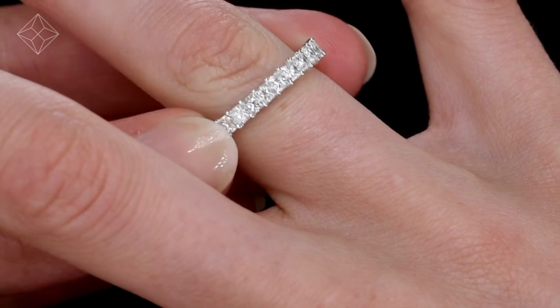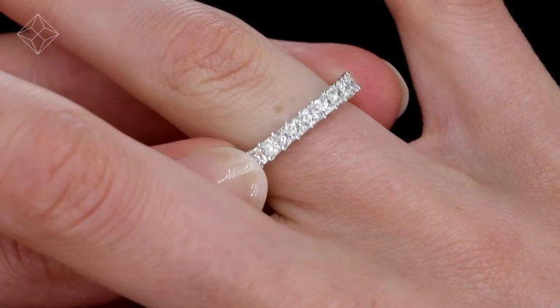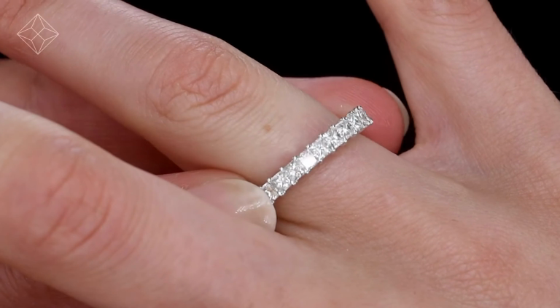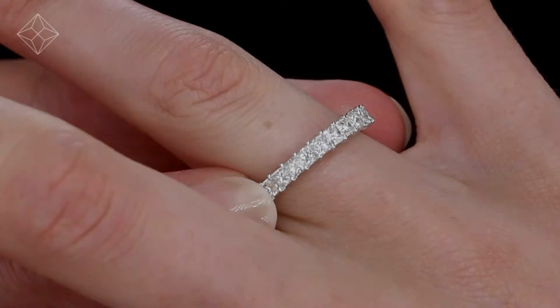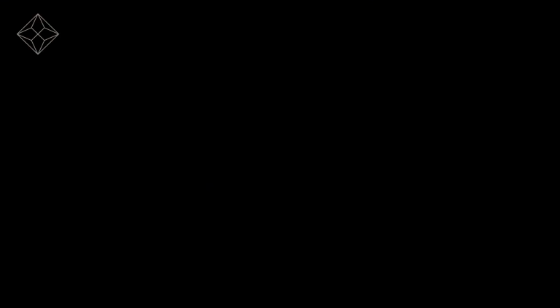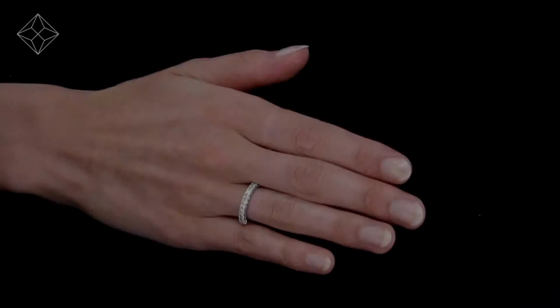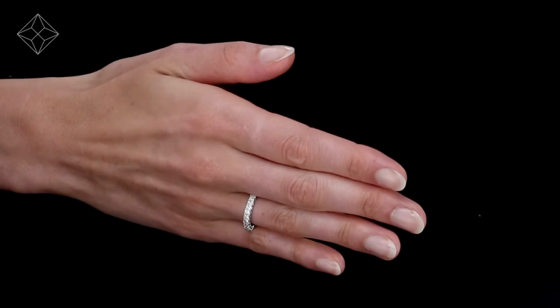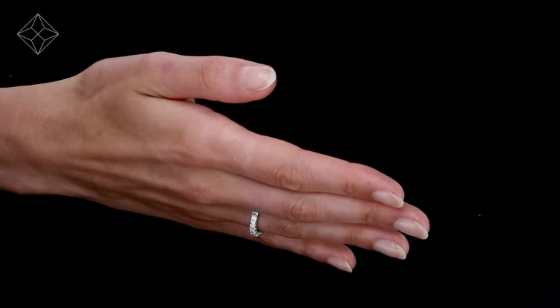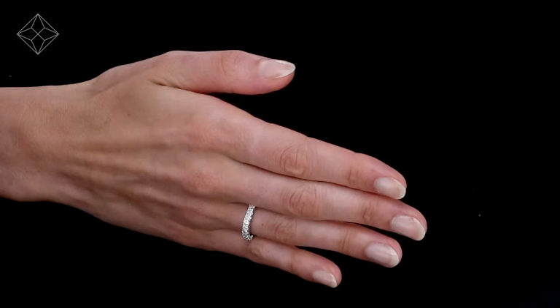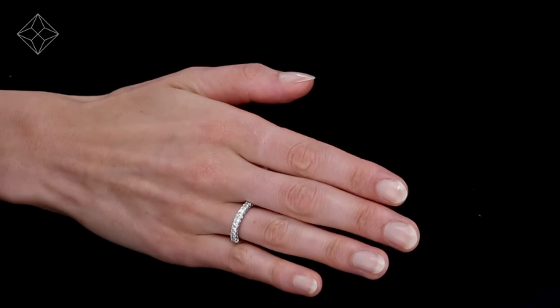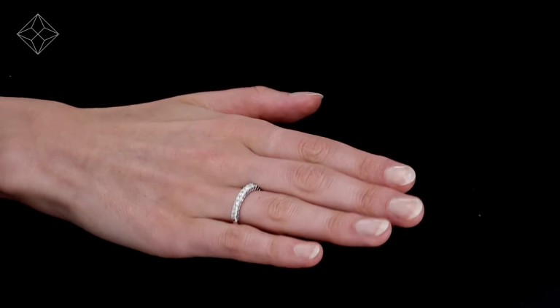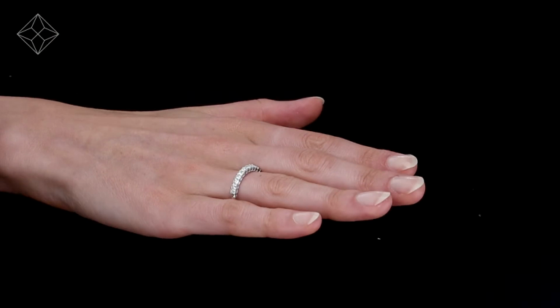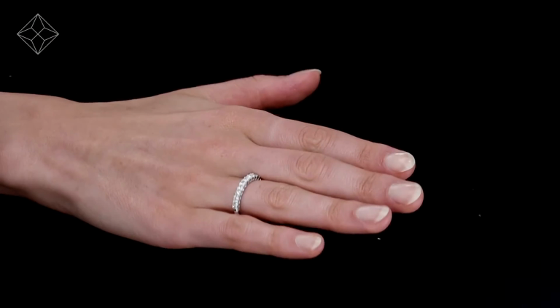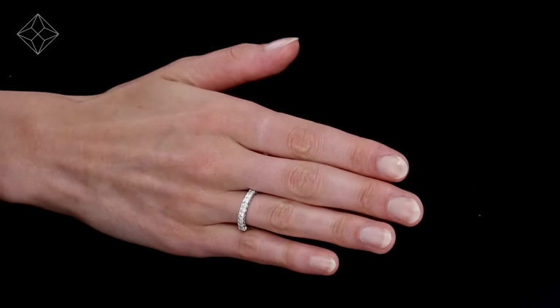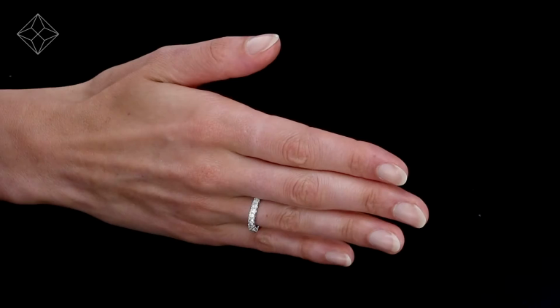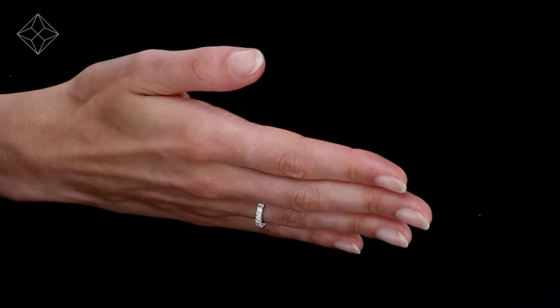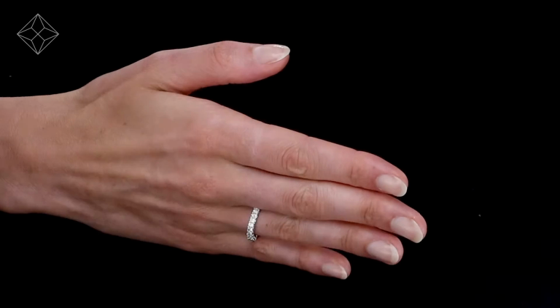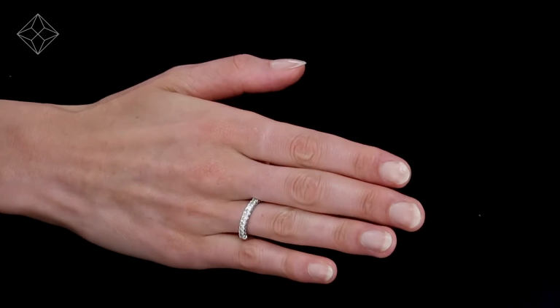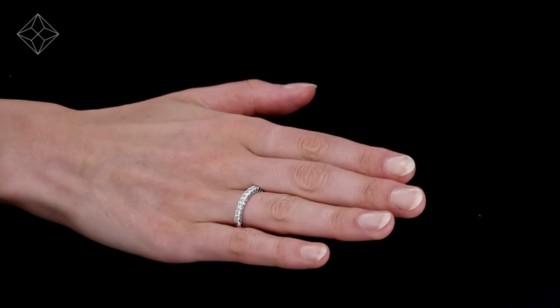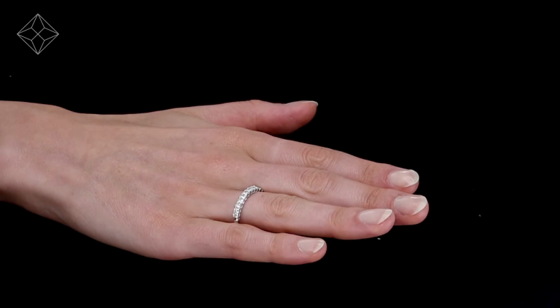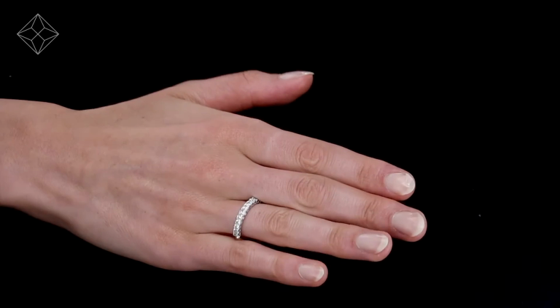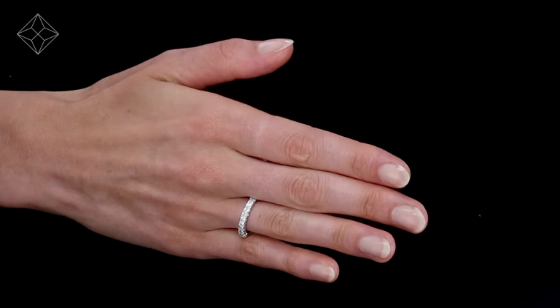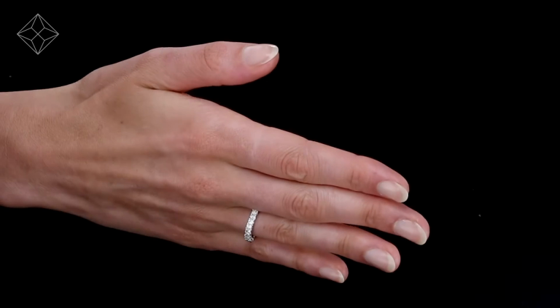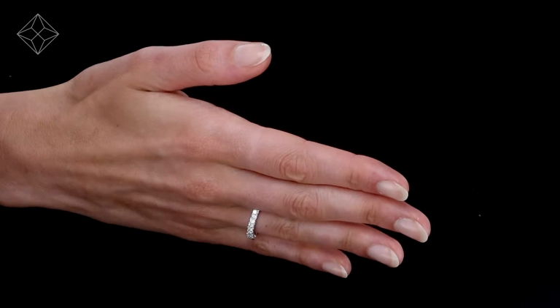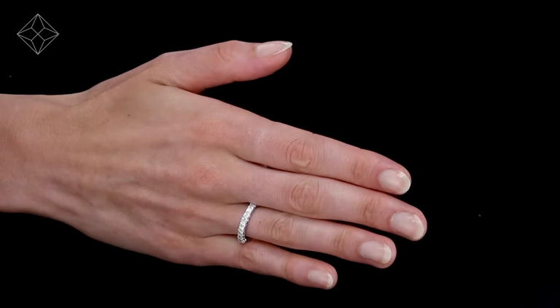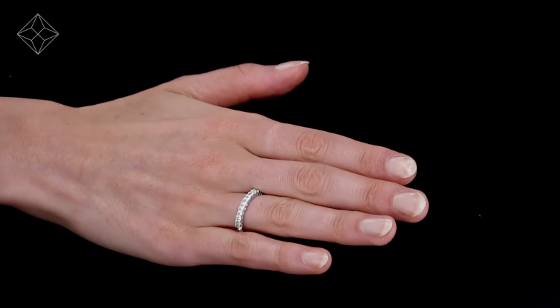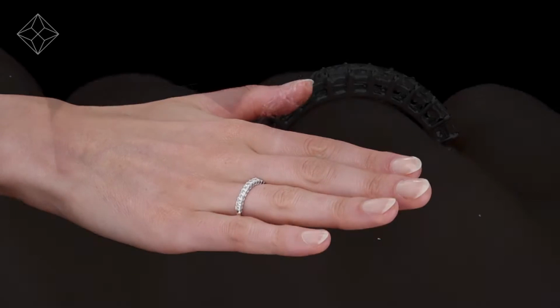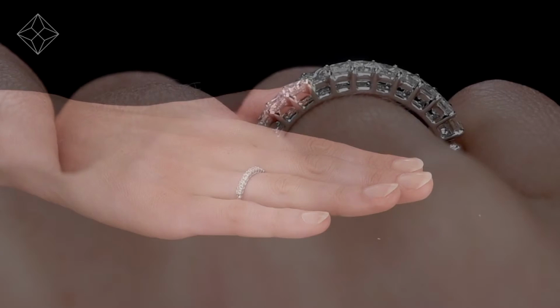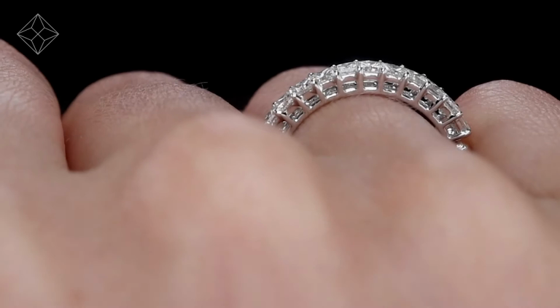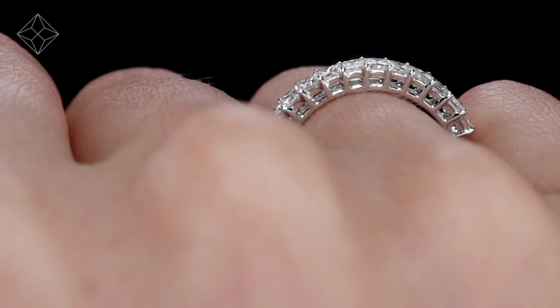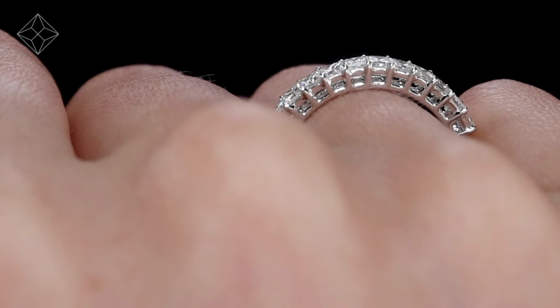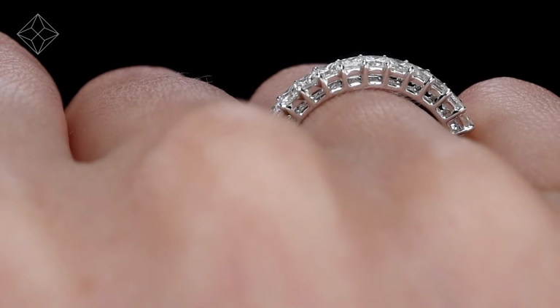We don't just sell jewellery, we make it! Each ring is handcrafted and hallmarked in the UK, fully backed by our 5 year guarantee and is presented with an insurance certificate.